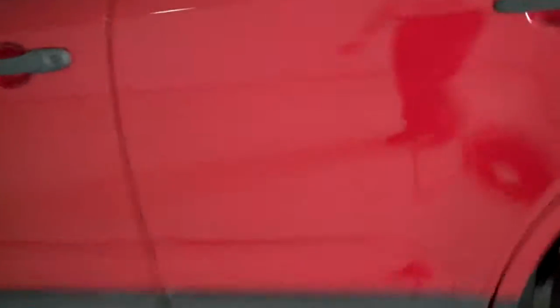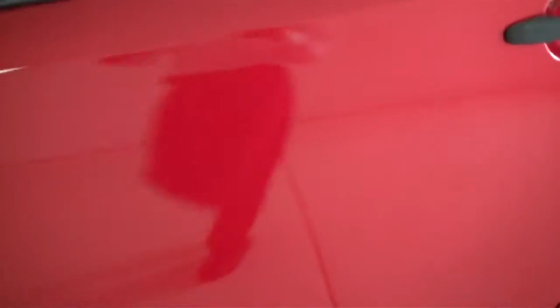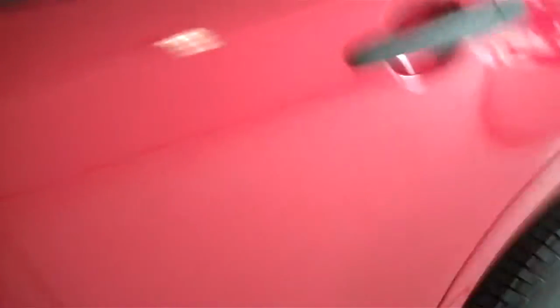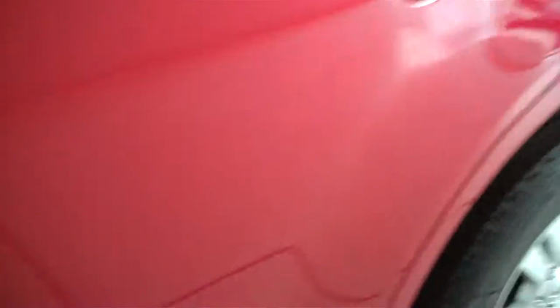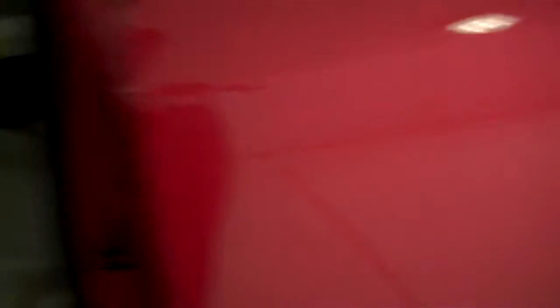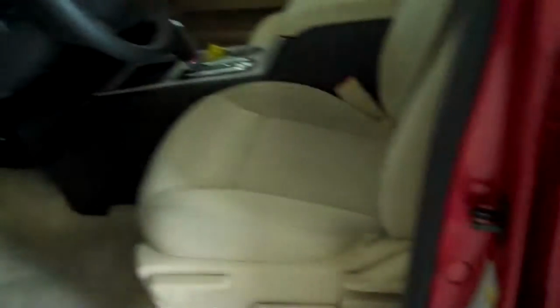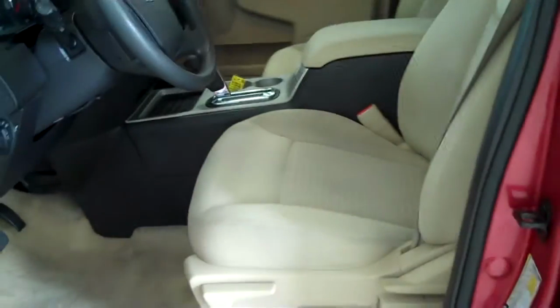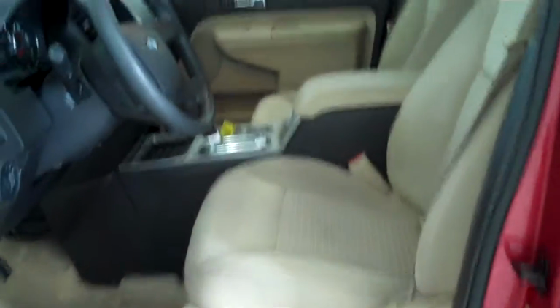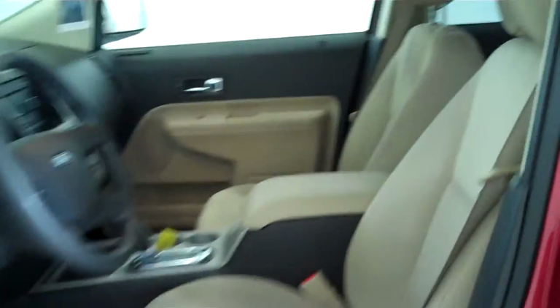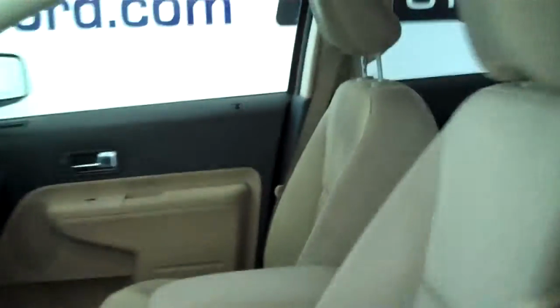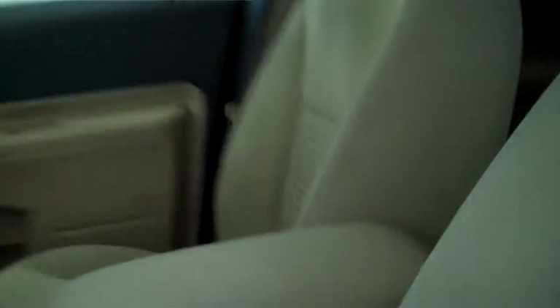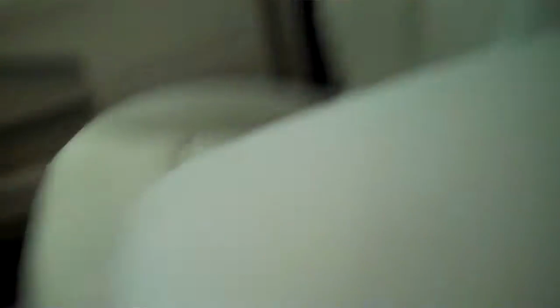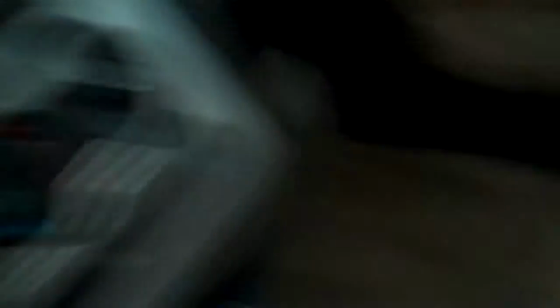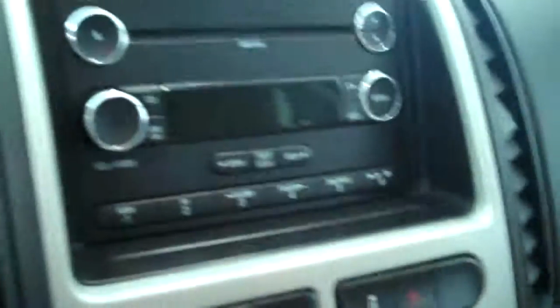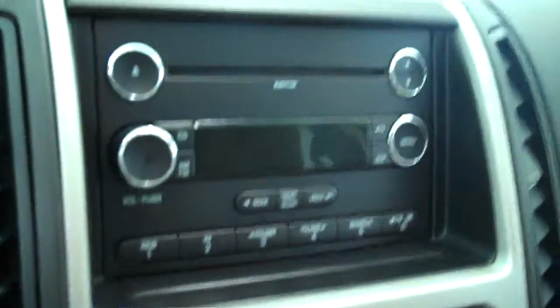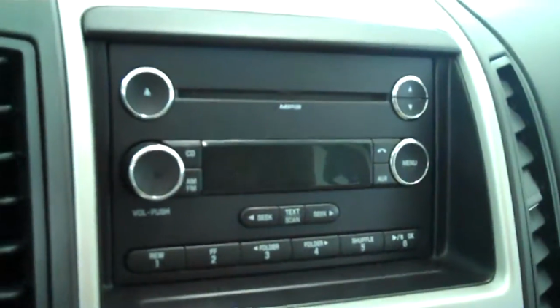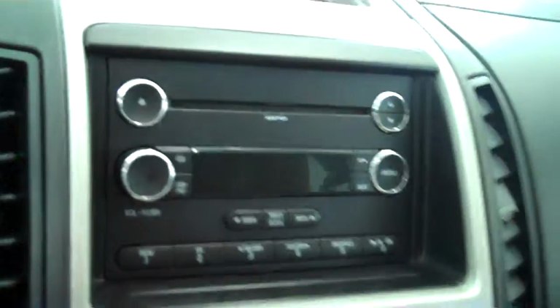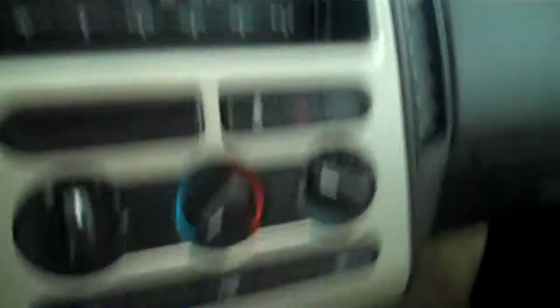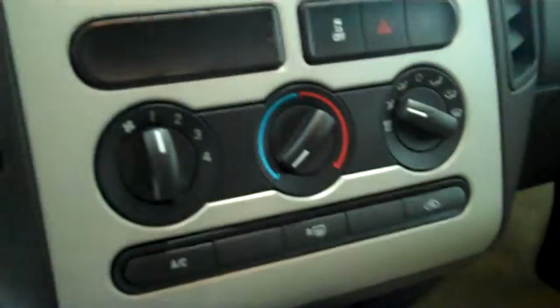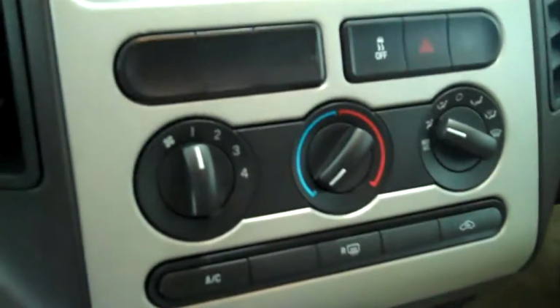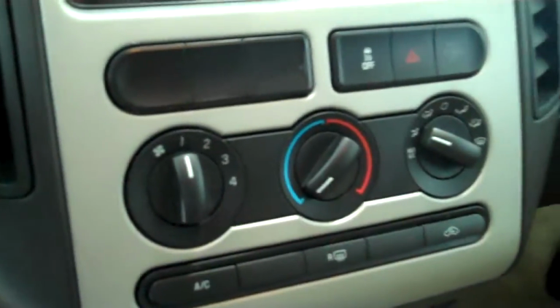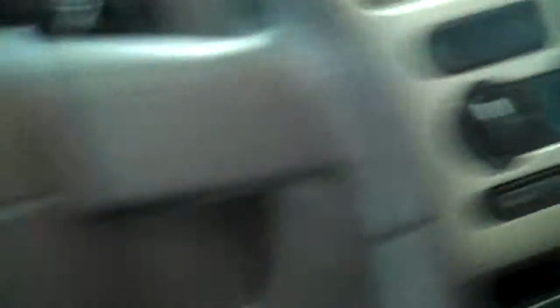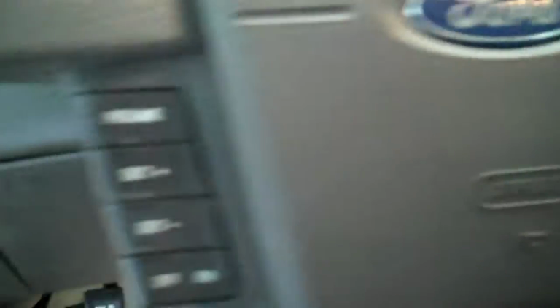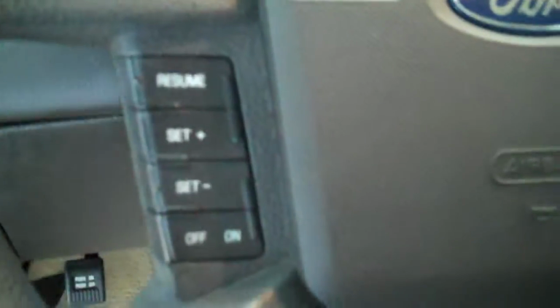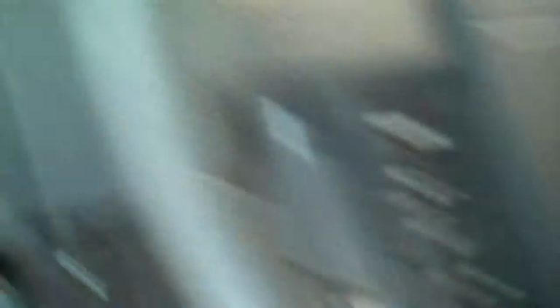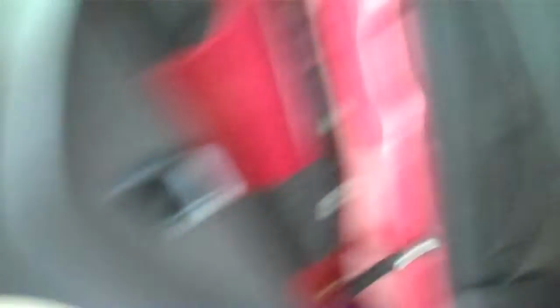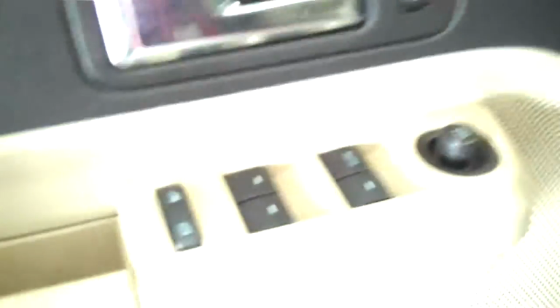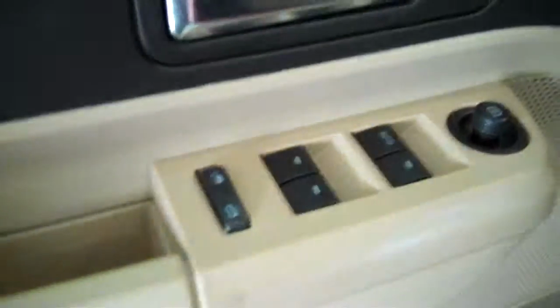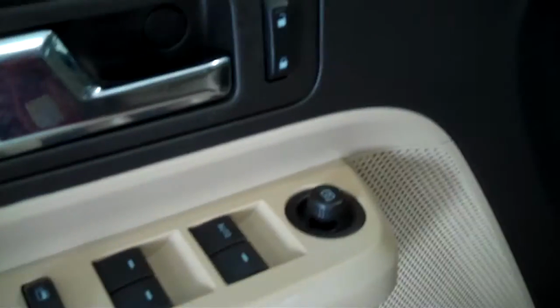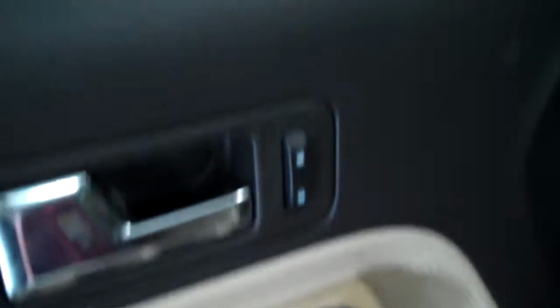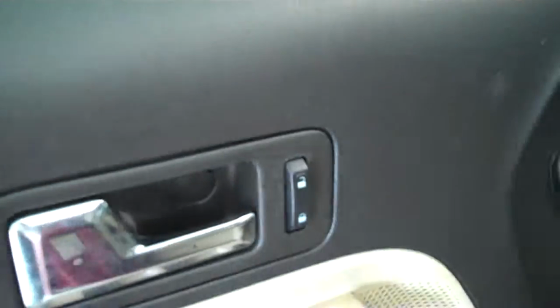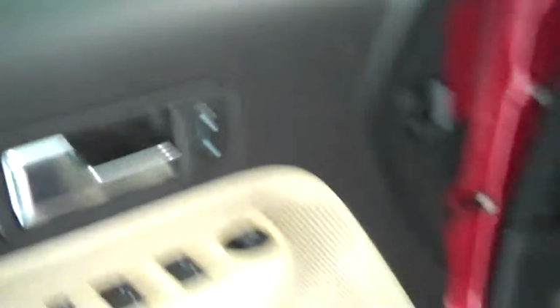Inside it has a light stone cloth interior with bucket seats and console. It has AM FM stereo radio with CD. It has both heating and air conditioning. It has cruise control, power windows, power mirrors, and power door locks.